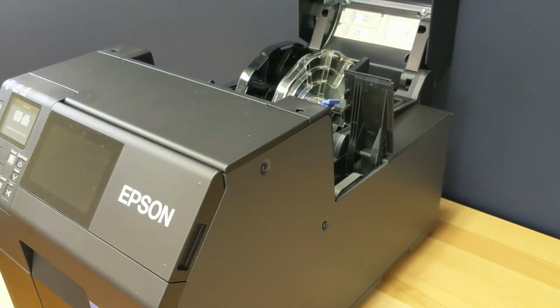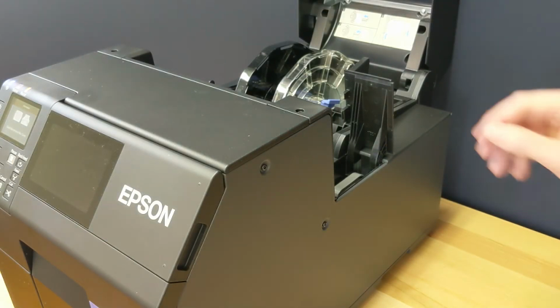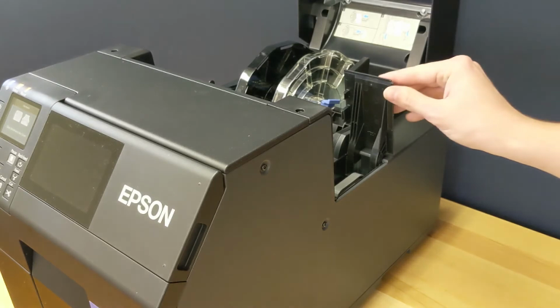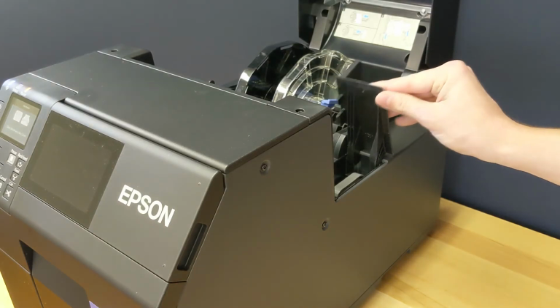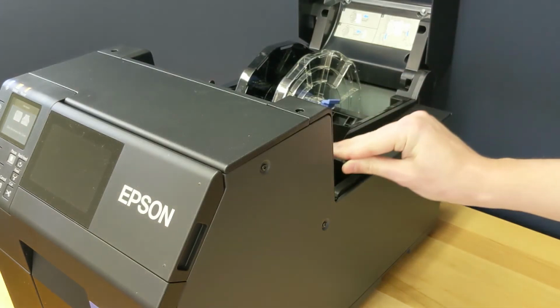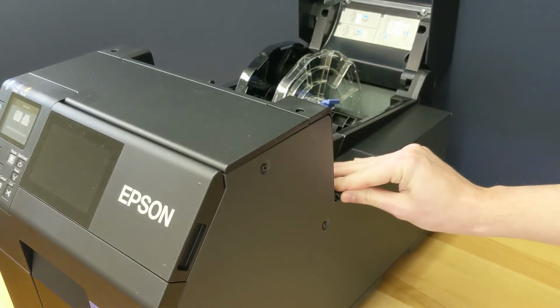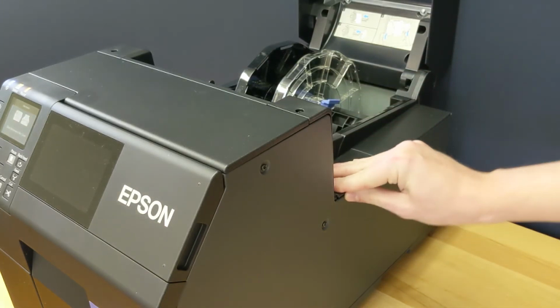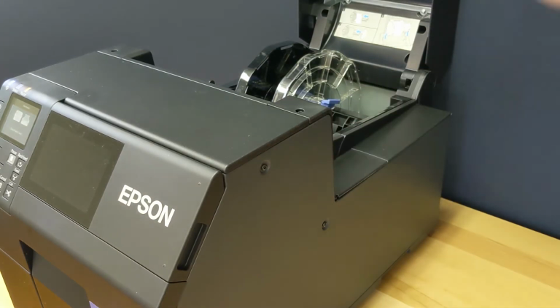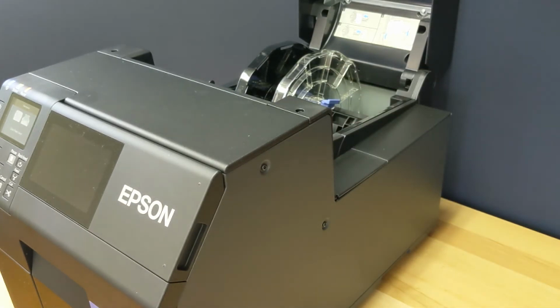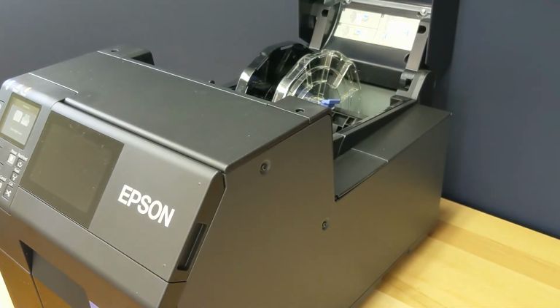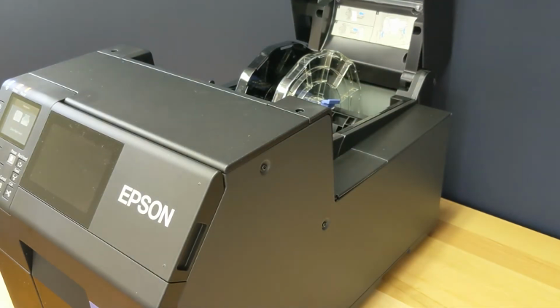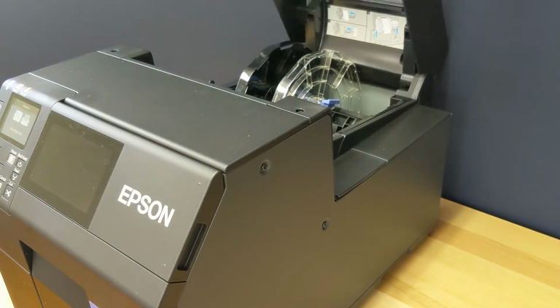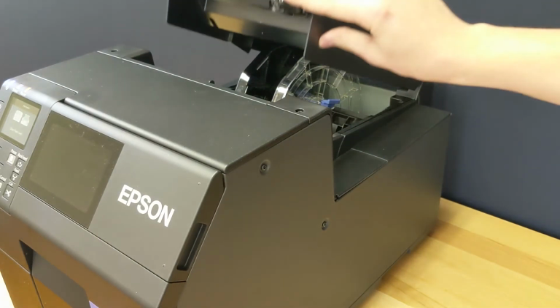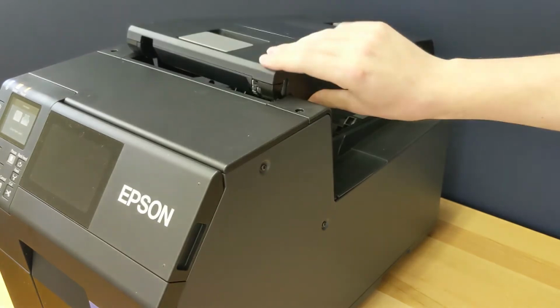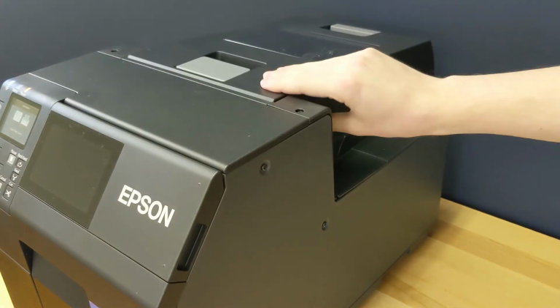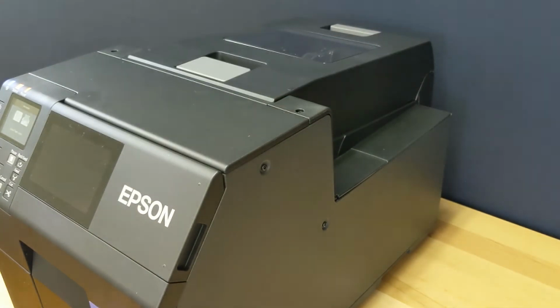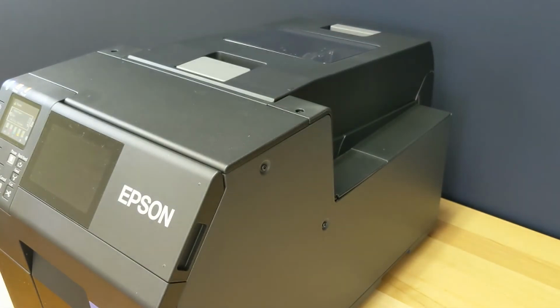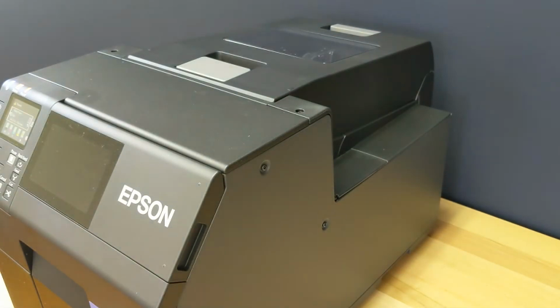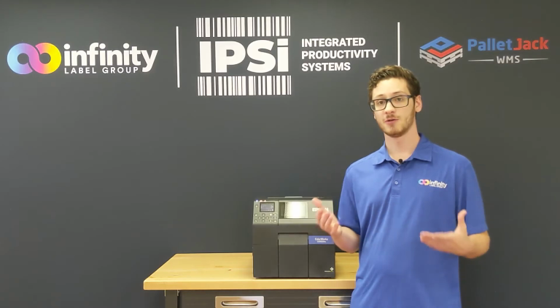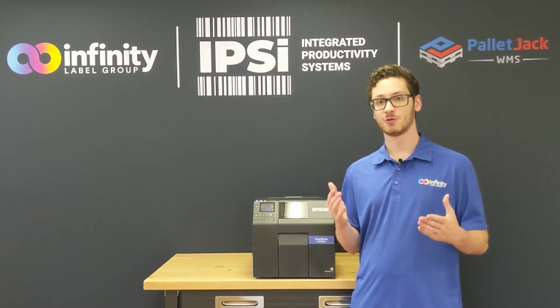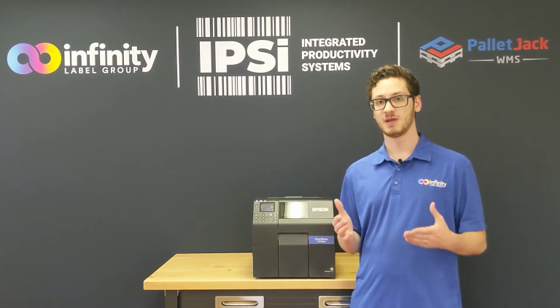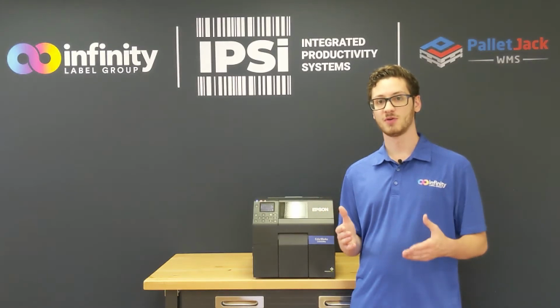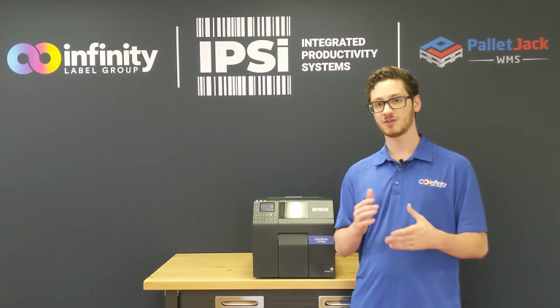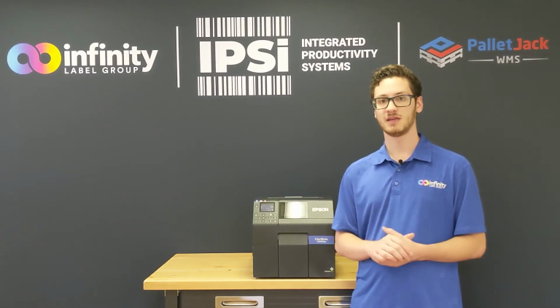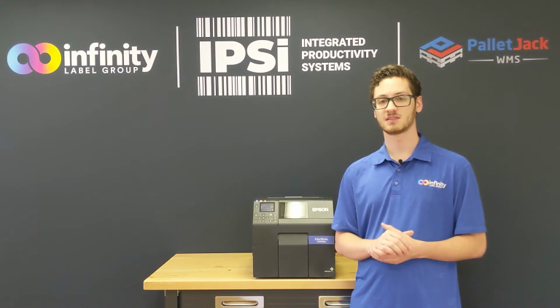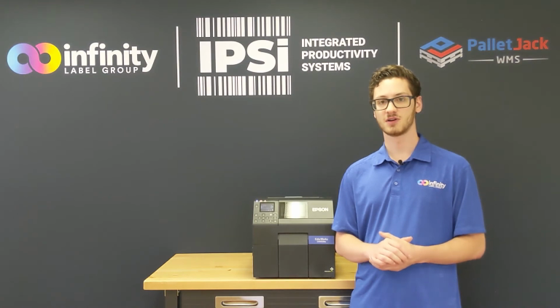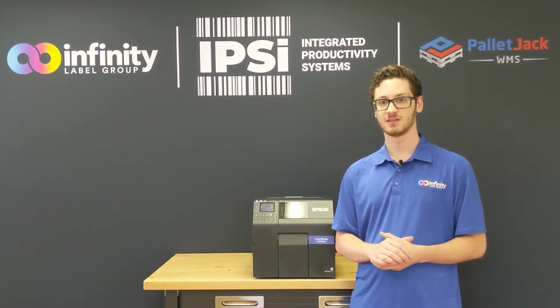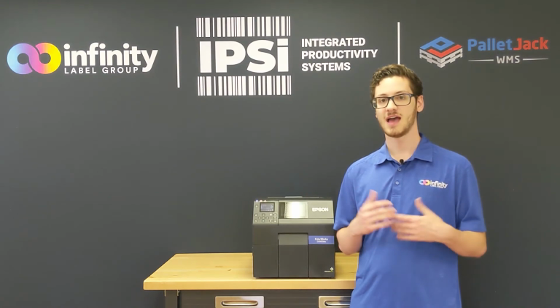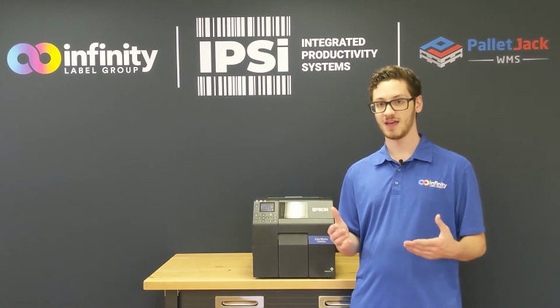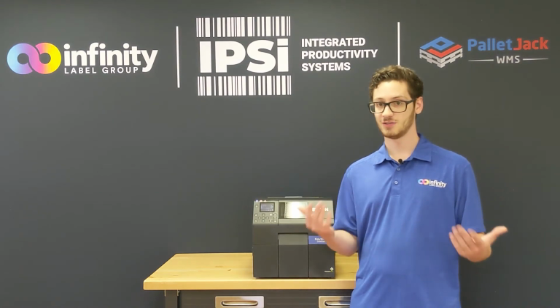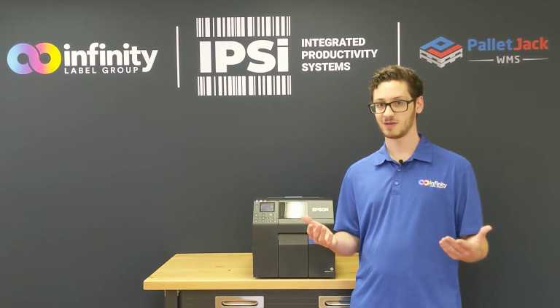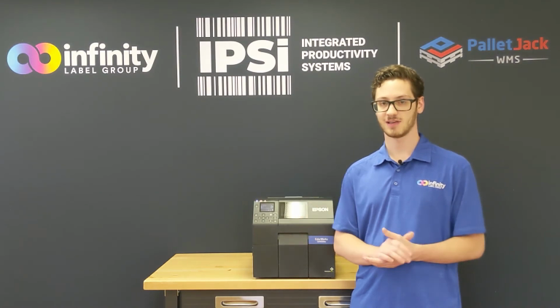All we need to do from here is close the maintenance box cover panel and then close the media cover above it. Your printer might go into a brief maintenance mode after the new maintenance box is installed. After that, you're ready to get printing again.